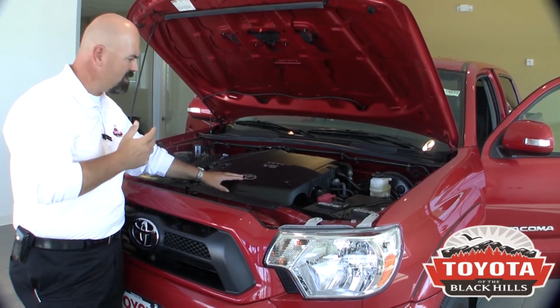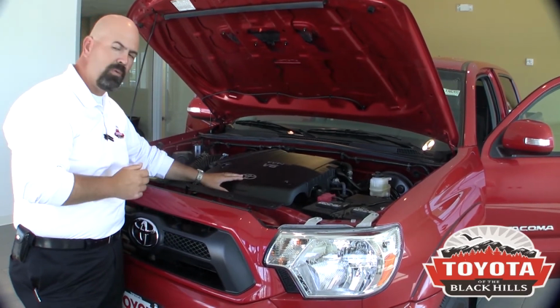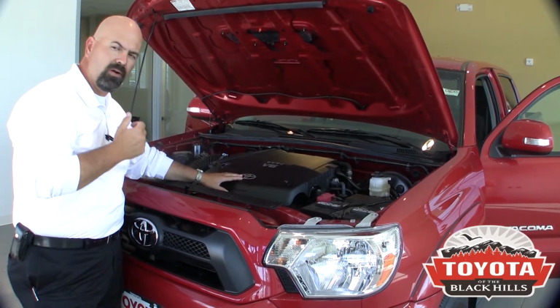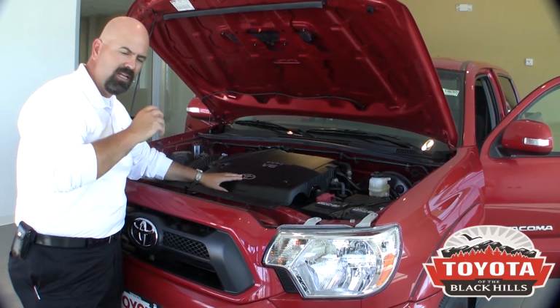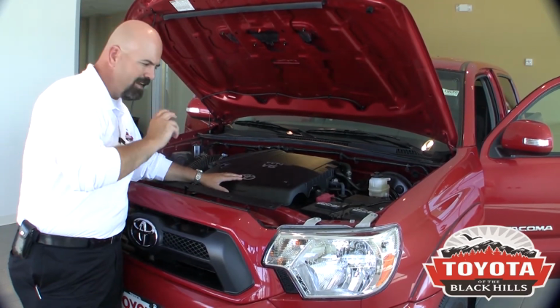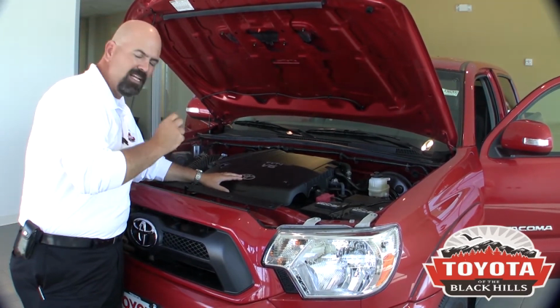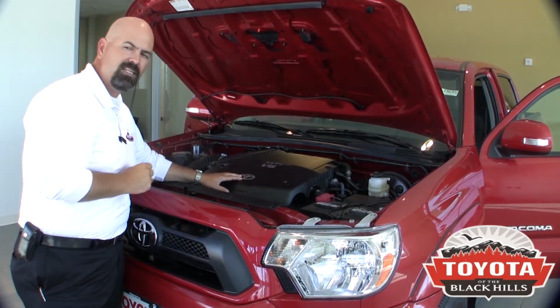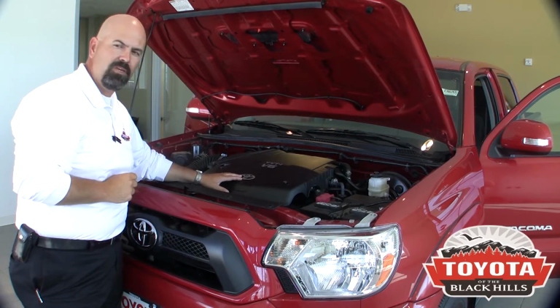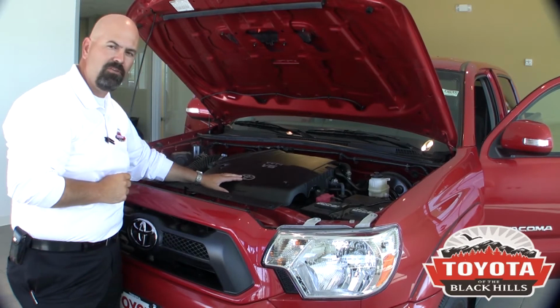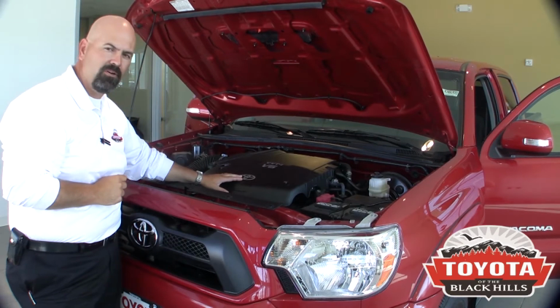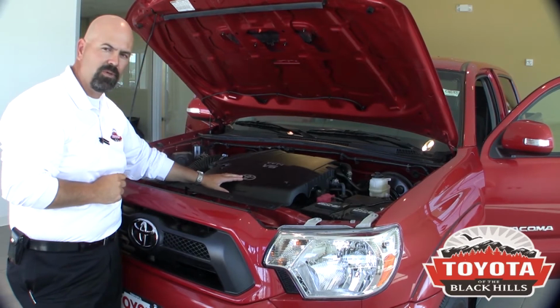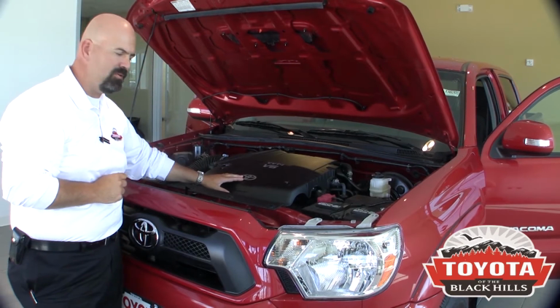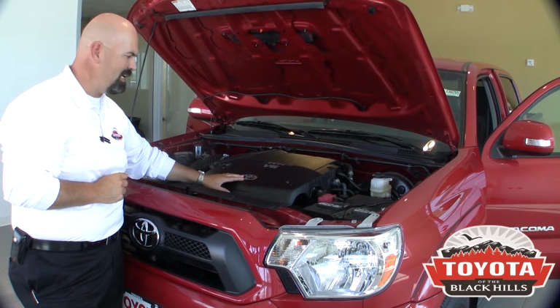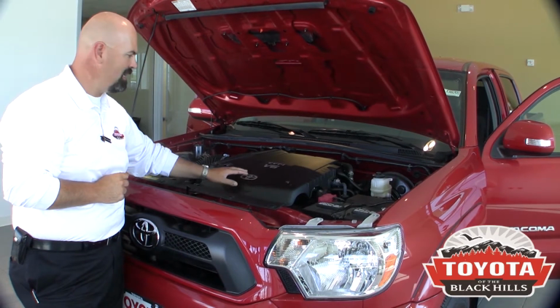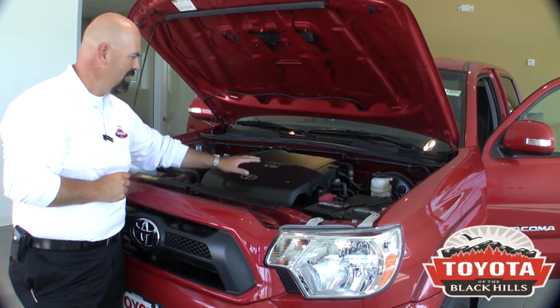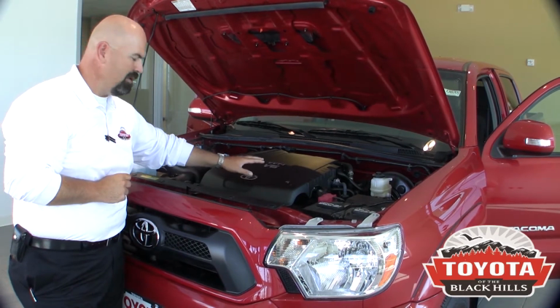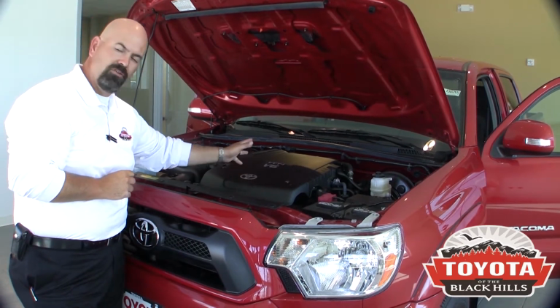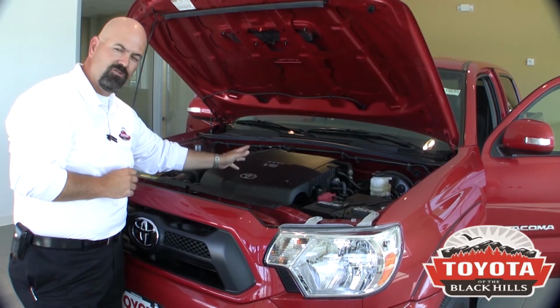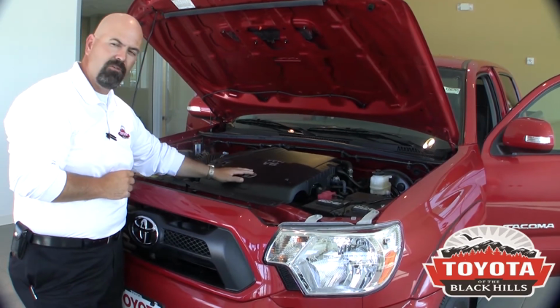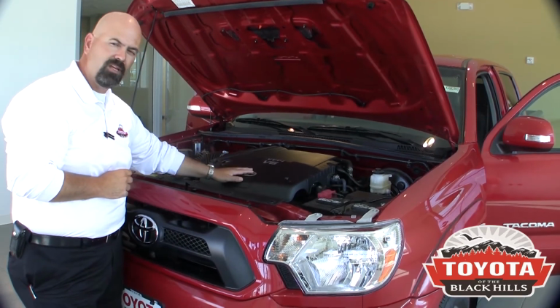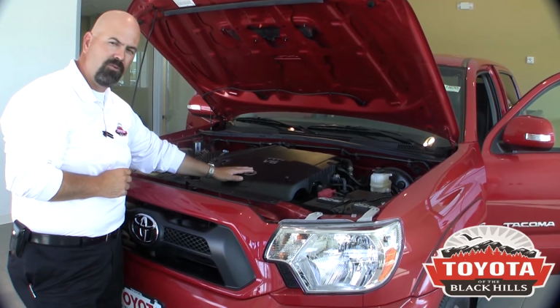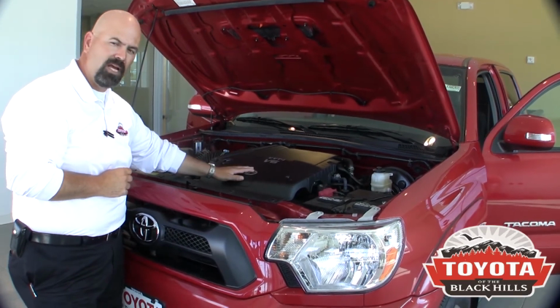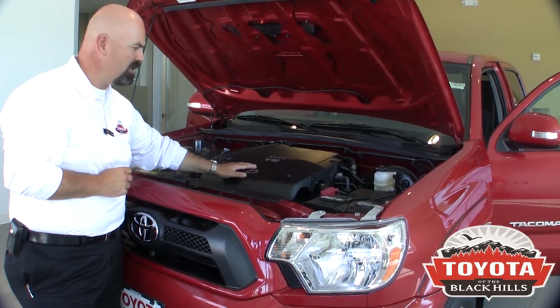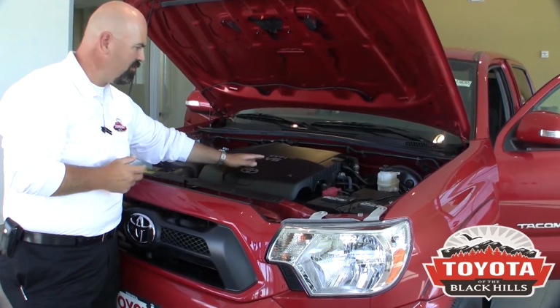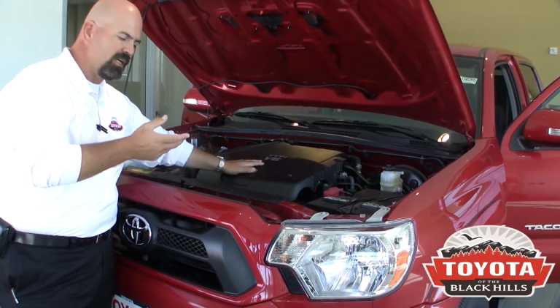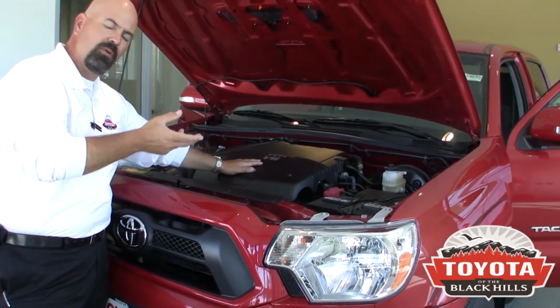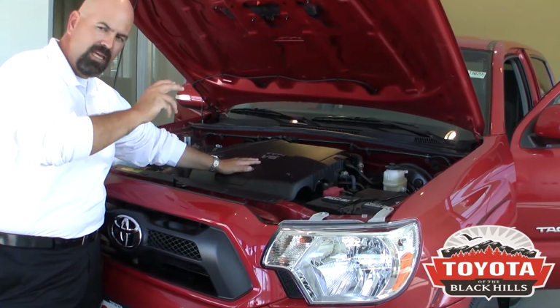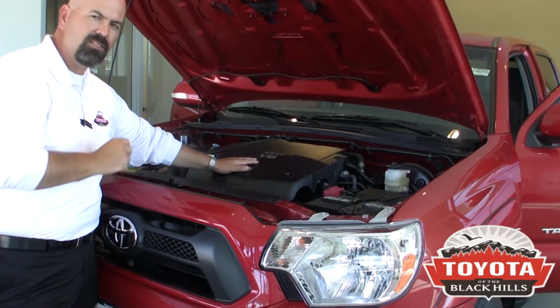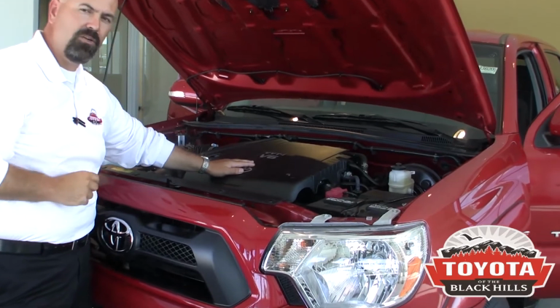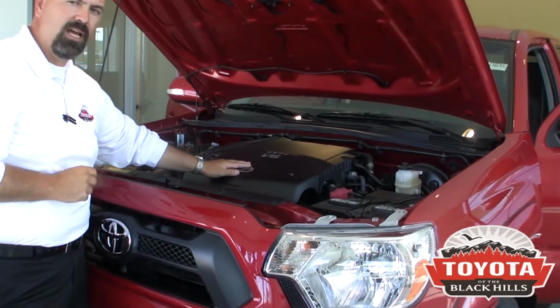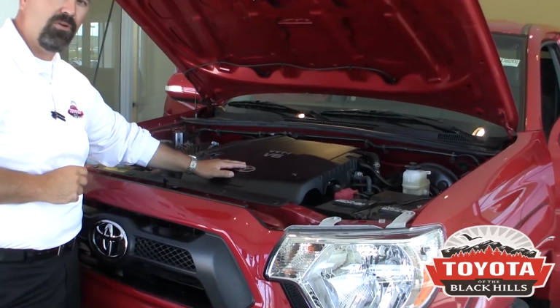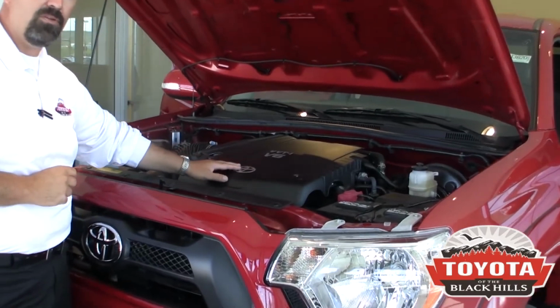If you're asking for power, it'll advance that timing and give you every horsepower you need. But if you're just driving around town and want to maximize your fuel economy, it's going to do that for you too.